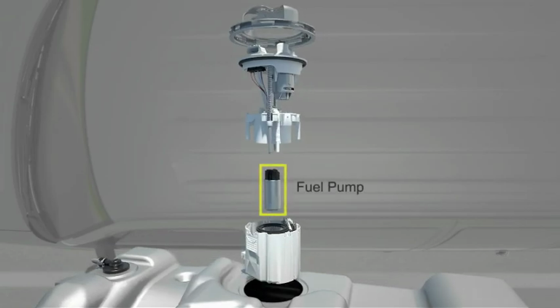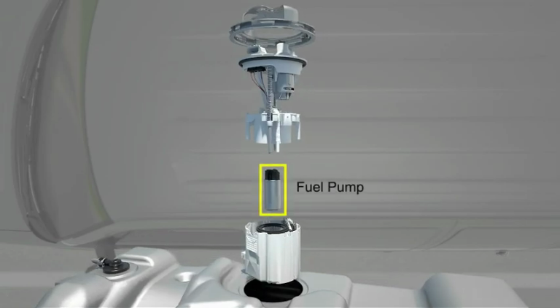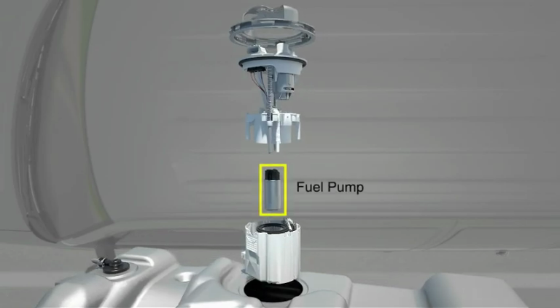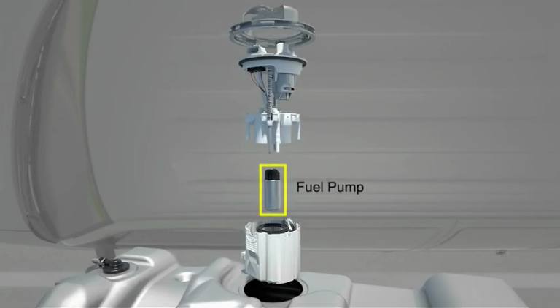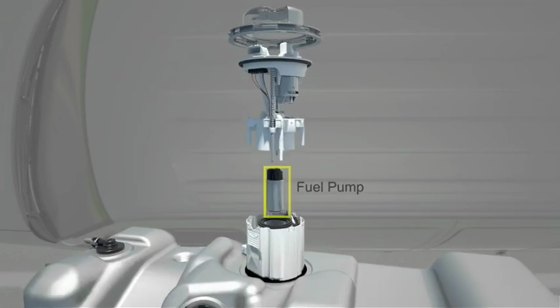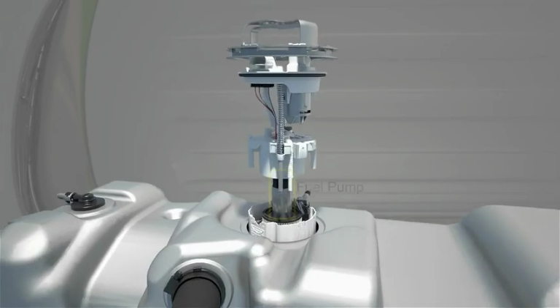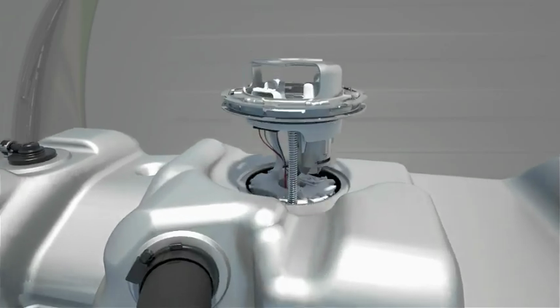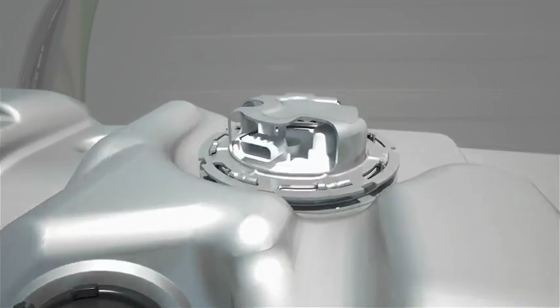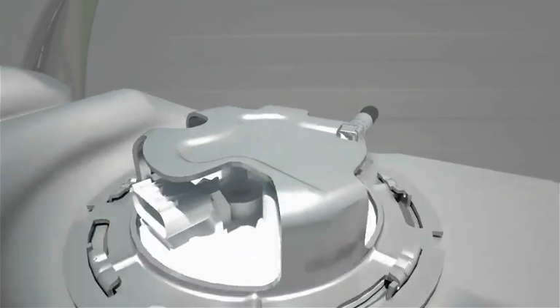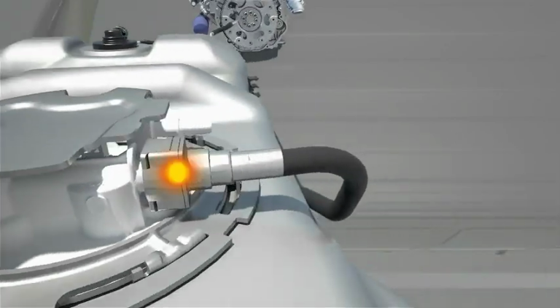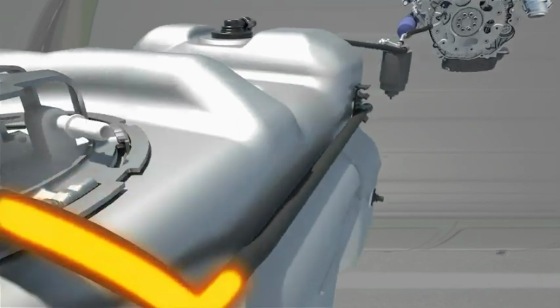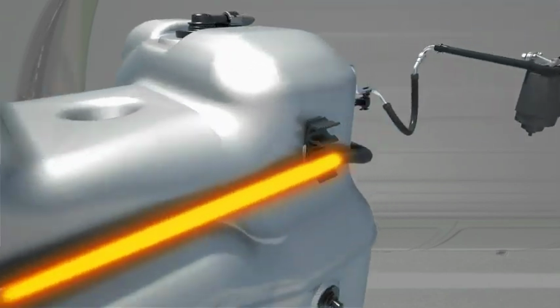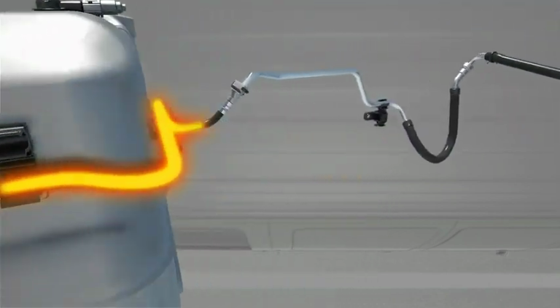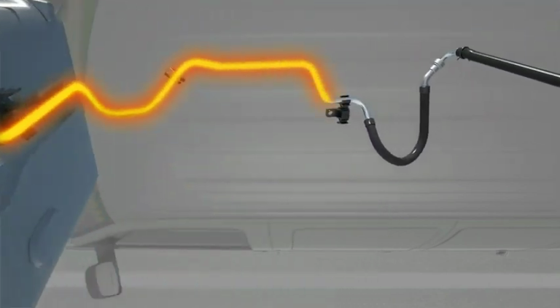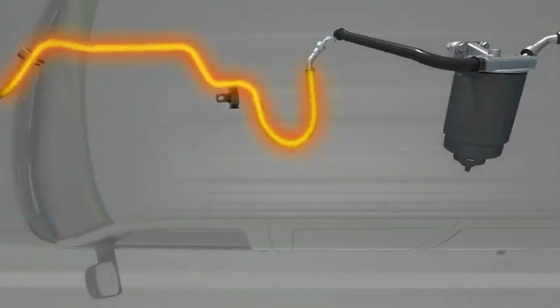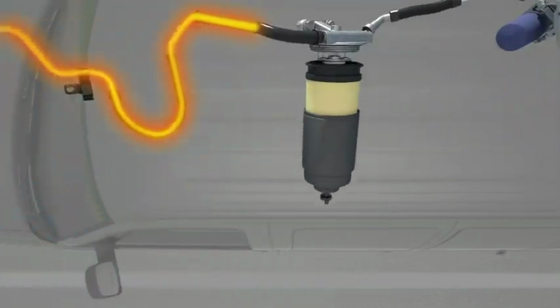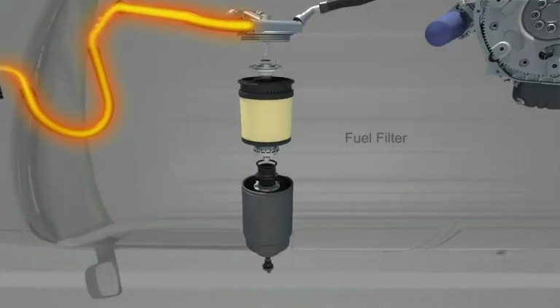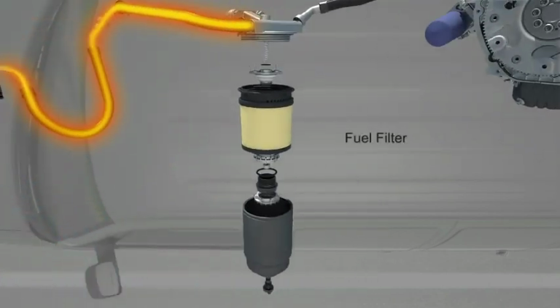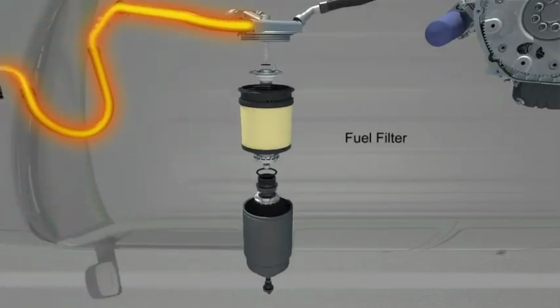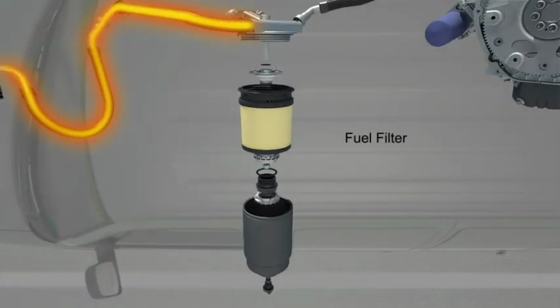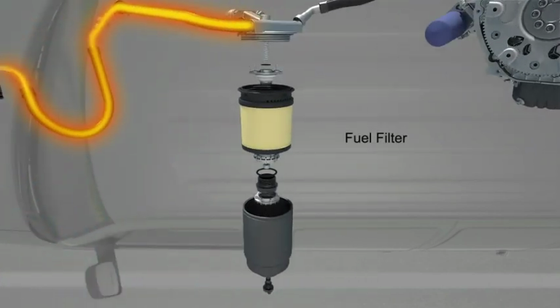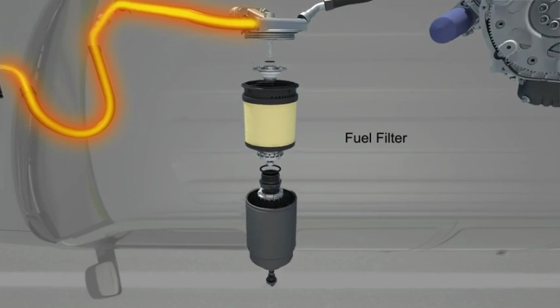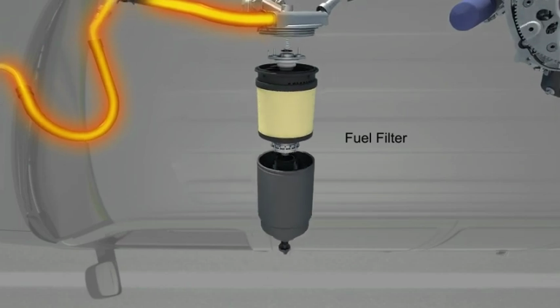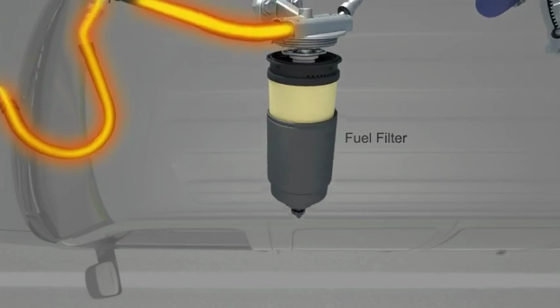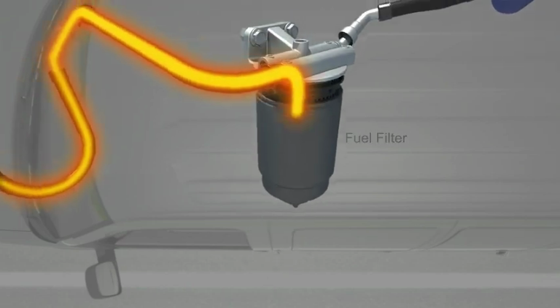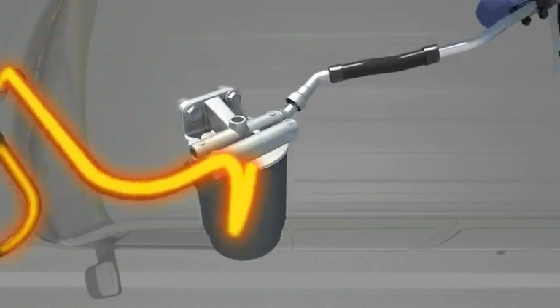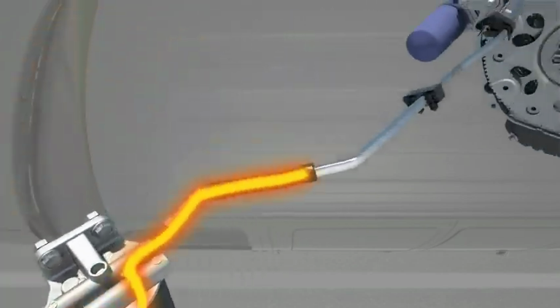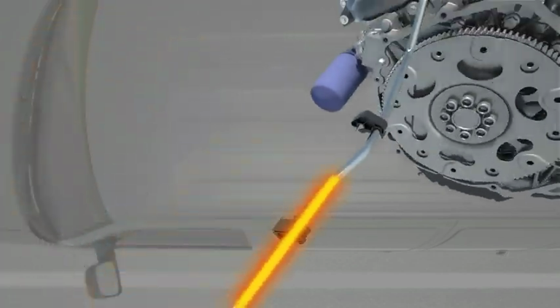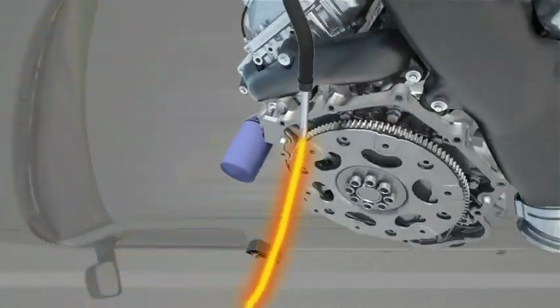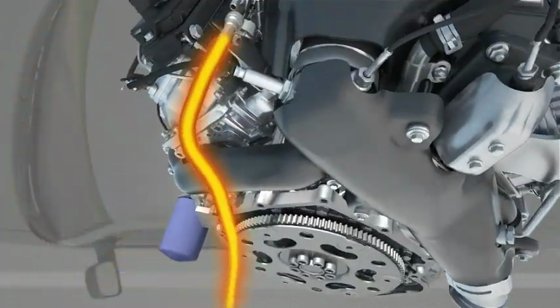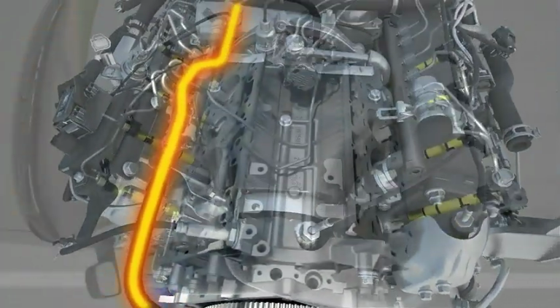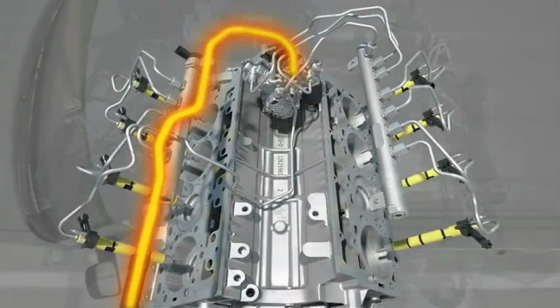Key components of the fuel management system include fuel pump, fuel filter, fuel pressure regulator, fuel injectors, air flow sensor, engine coolant temperature sensor, oxygen sensors, throttle body, and engine control module.